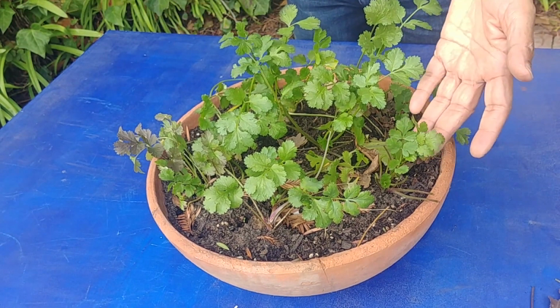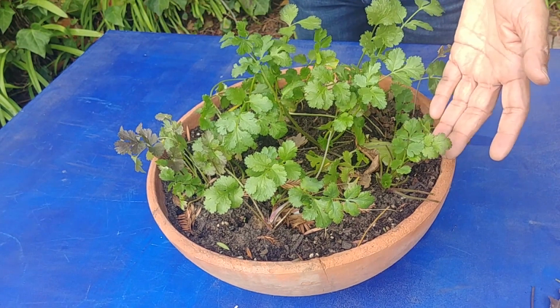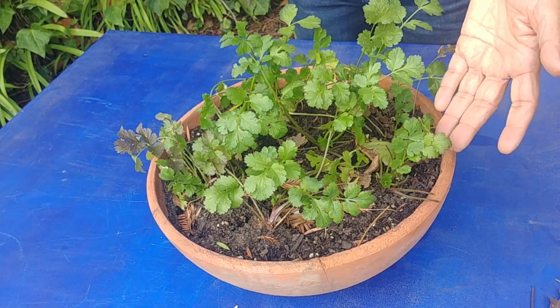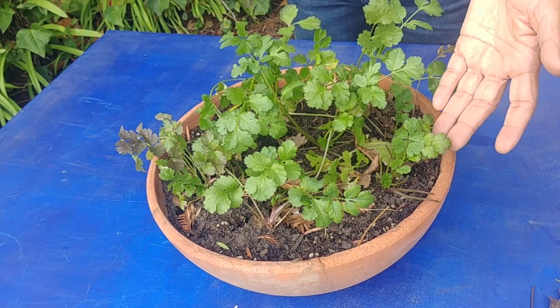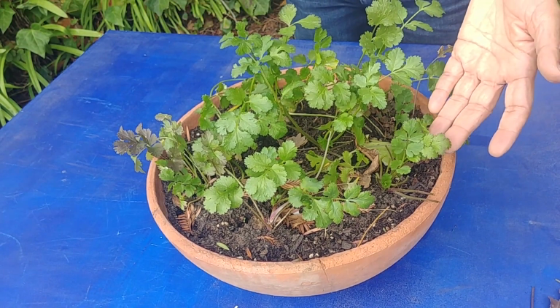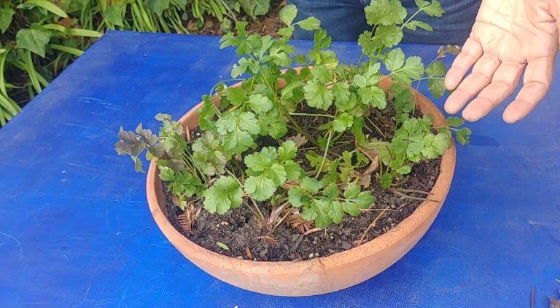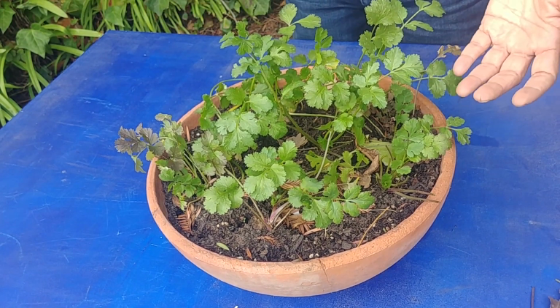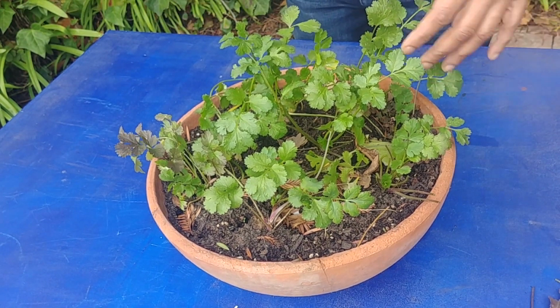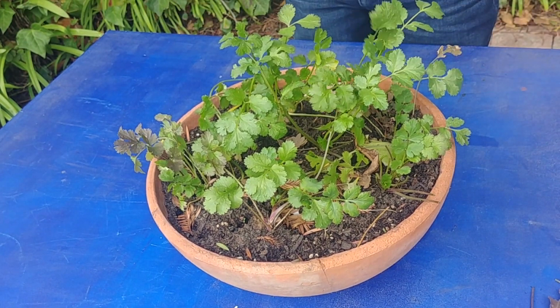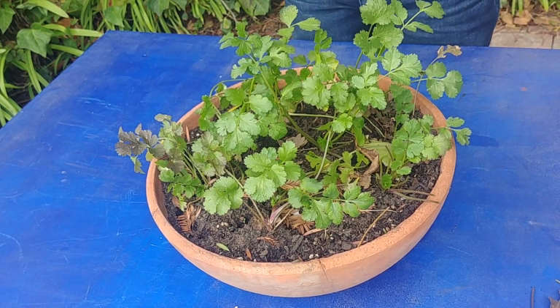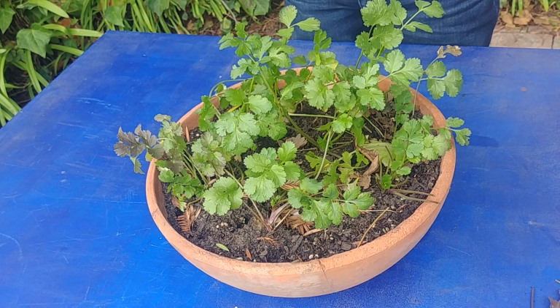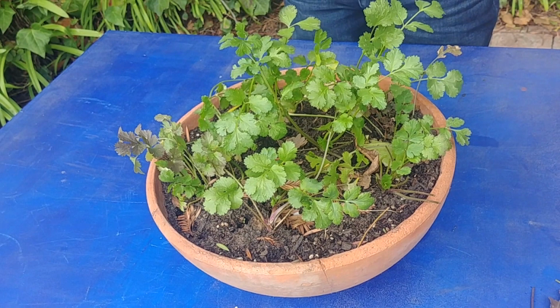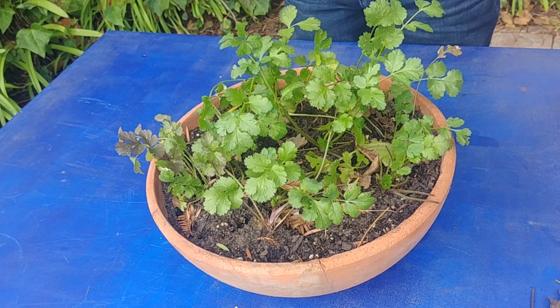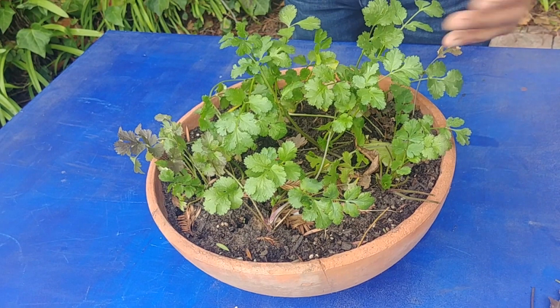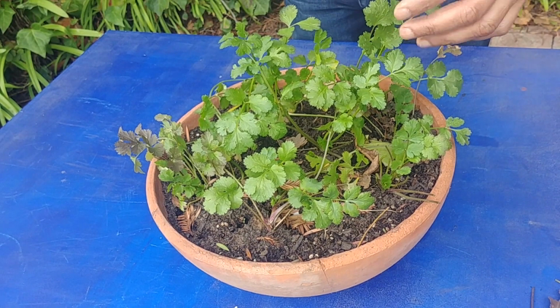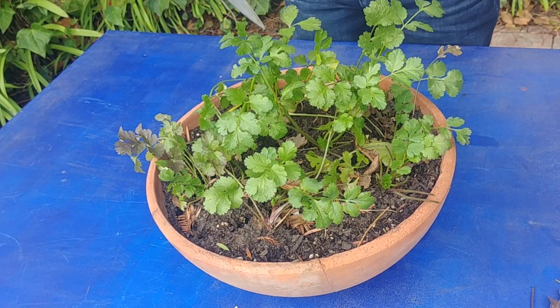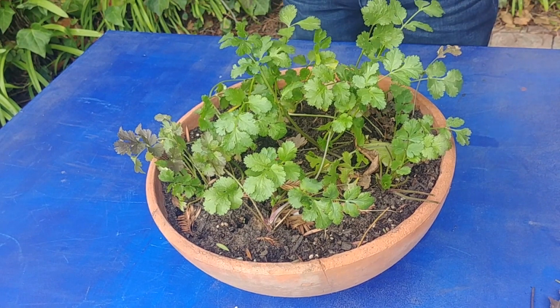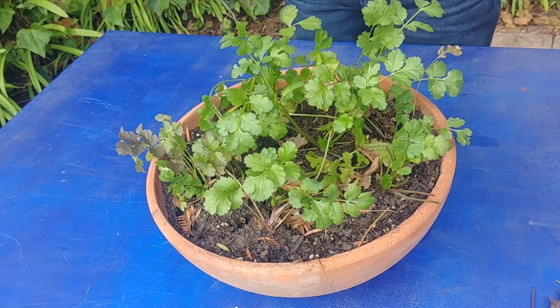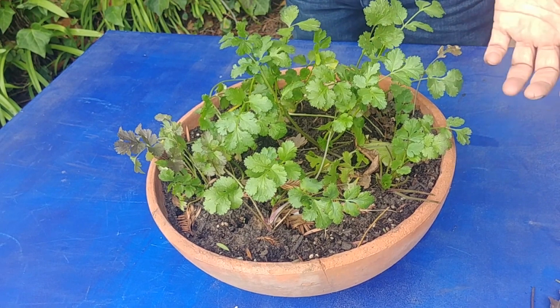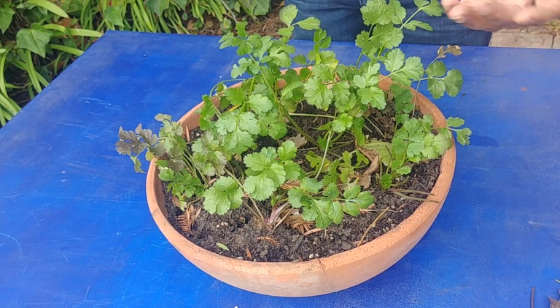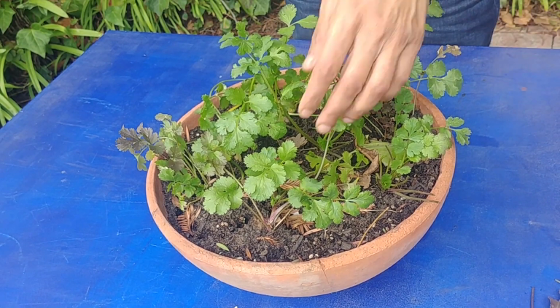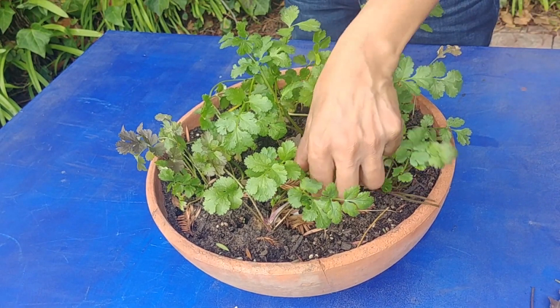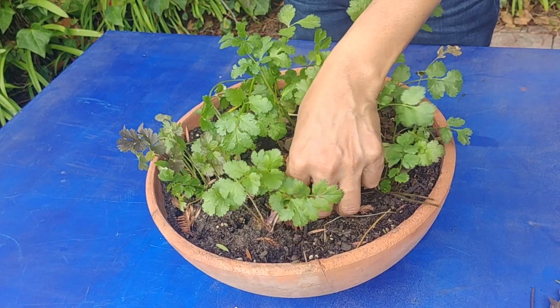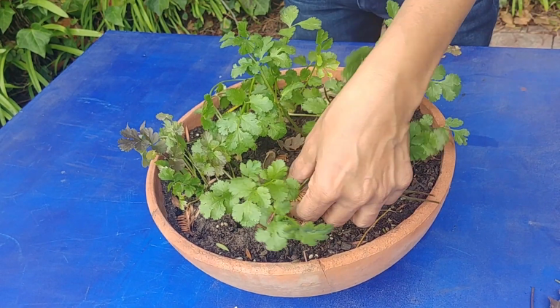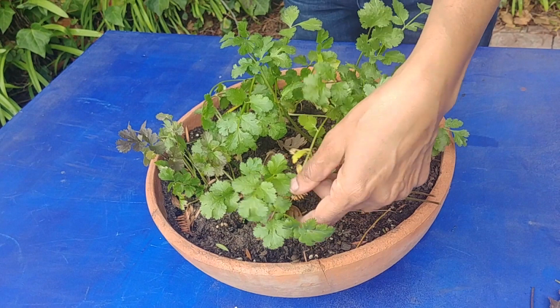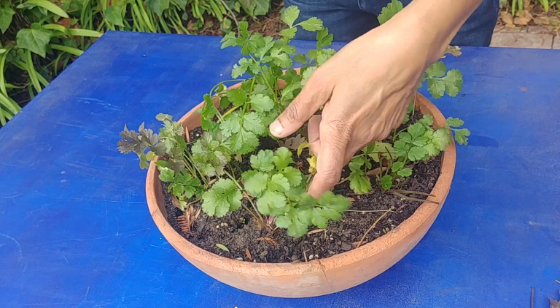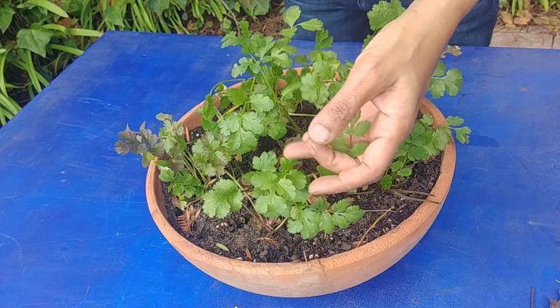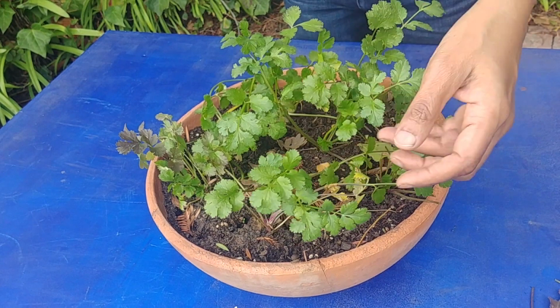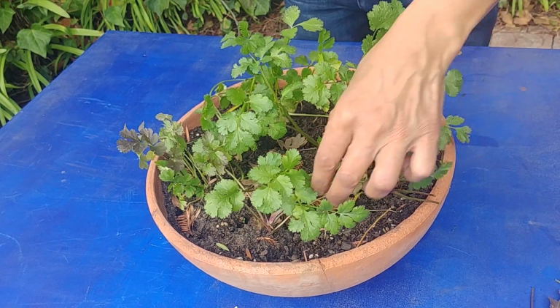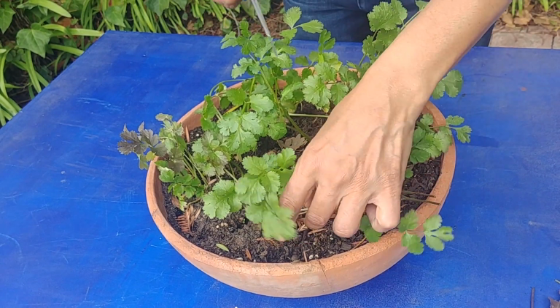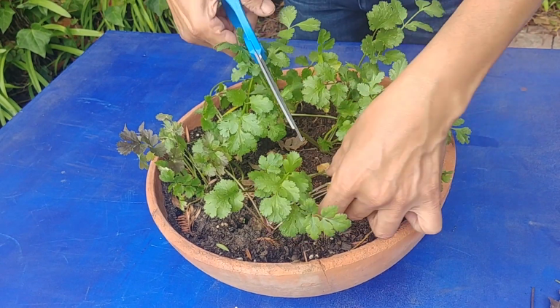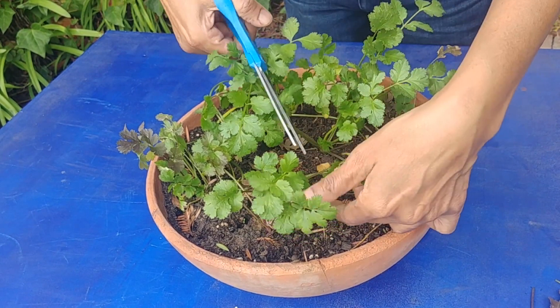Now only the young middle leaves are left — that's the best way to do it. Professionally they might just cut the whole thing because they don't have that much time, but when you are growing them at home, this is what you want to do.